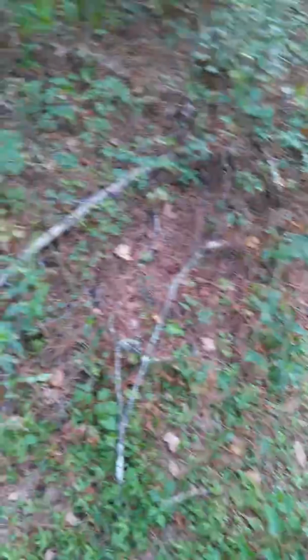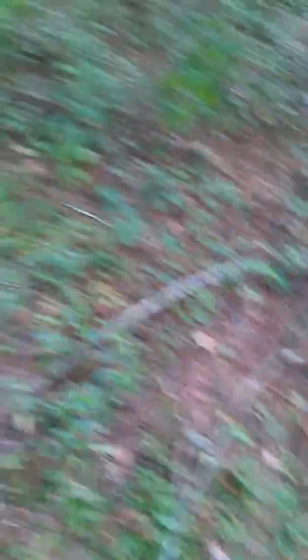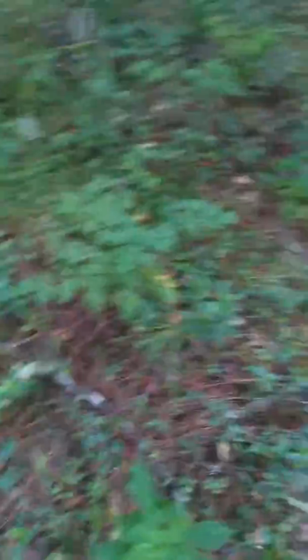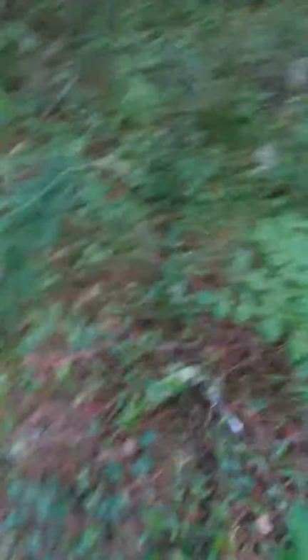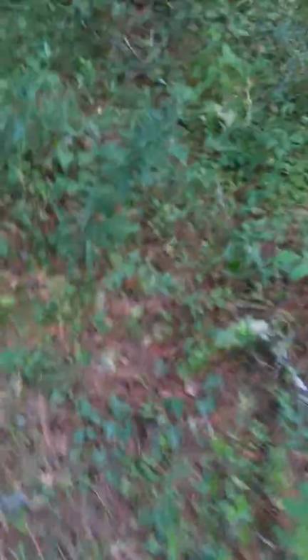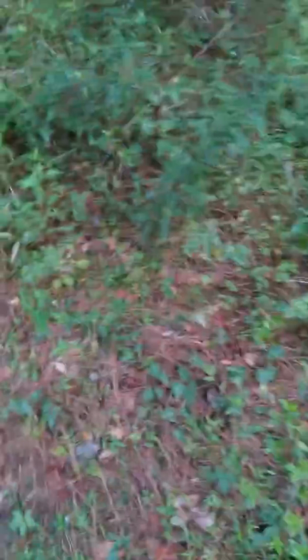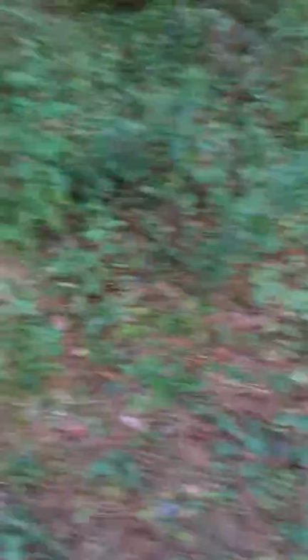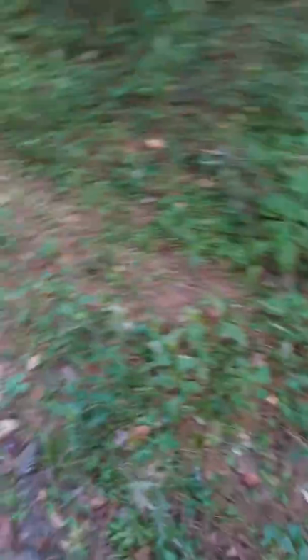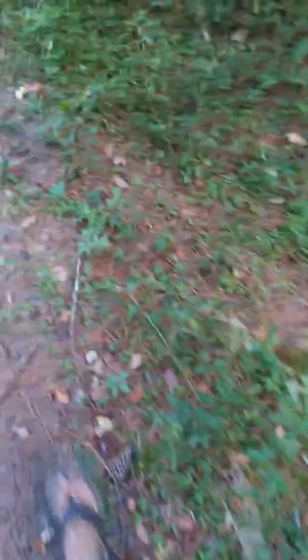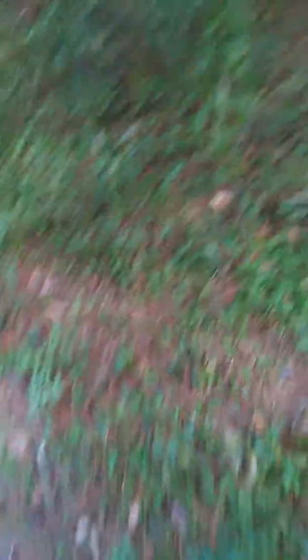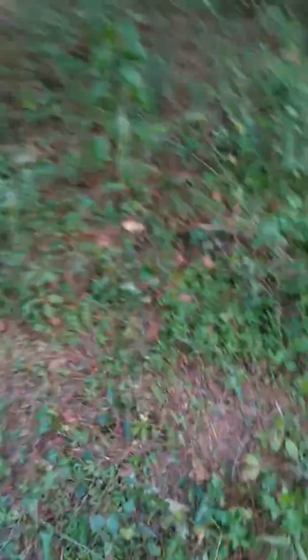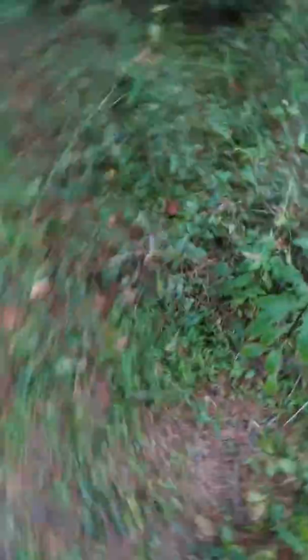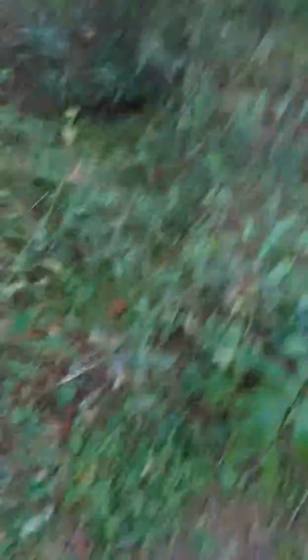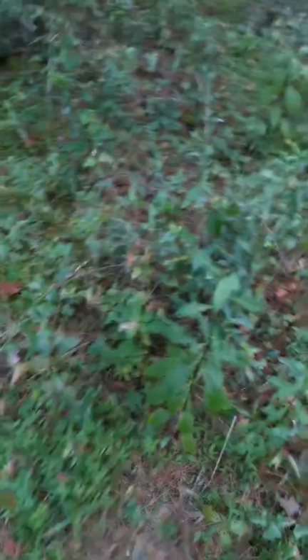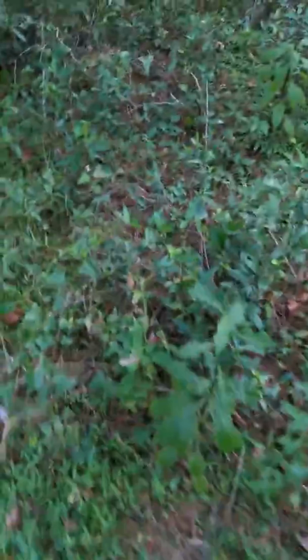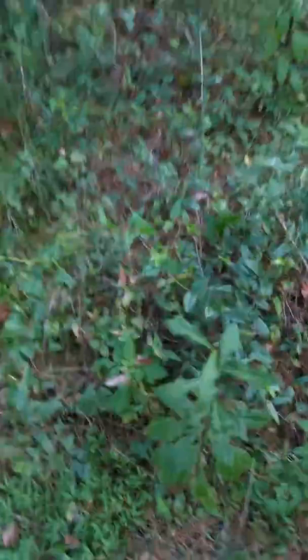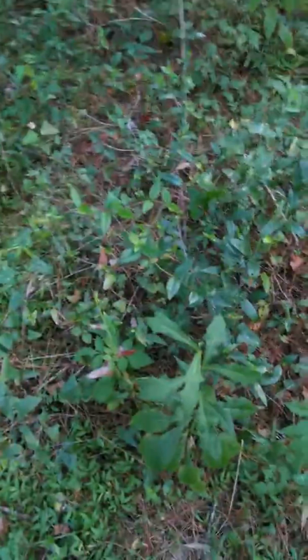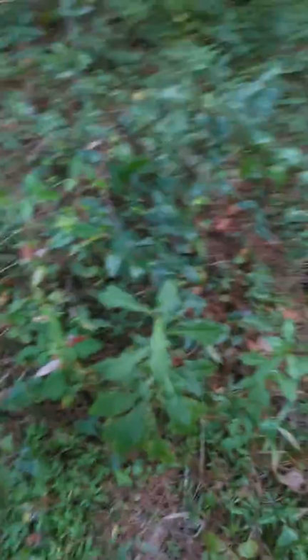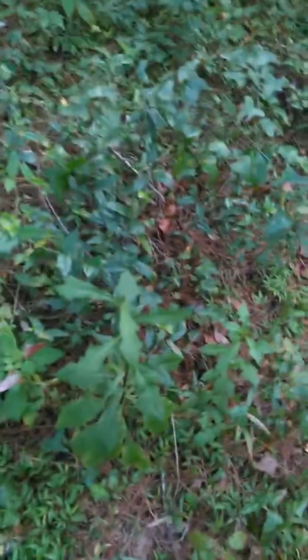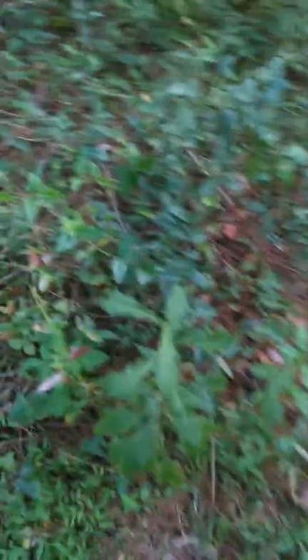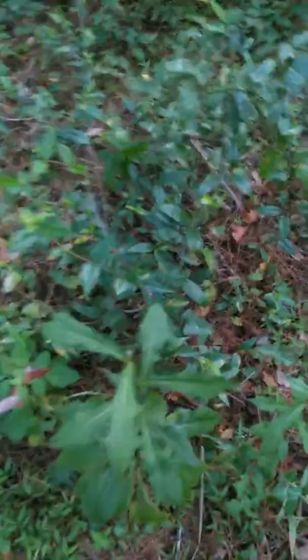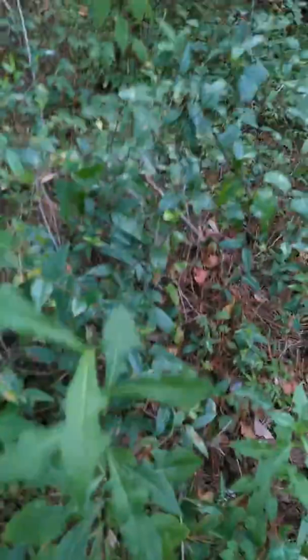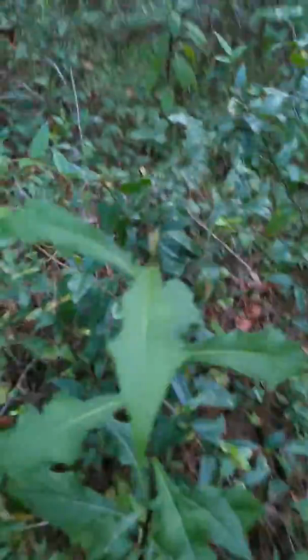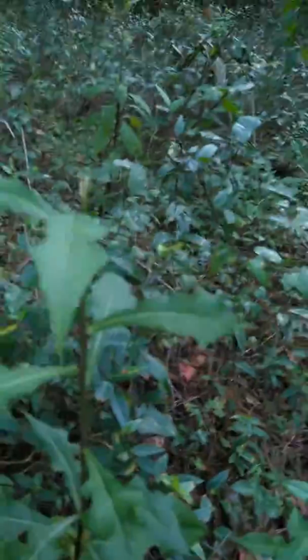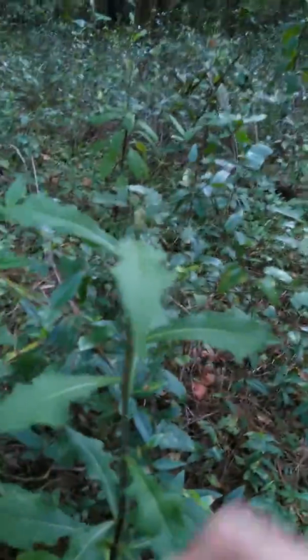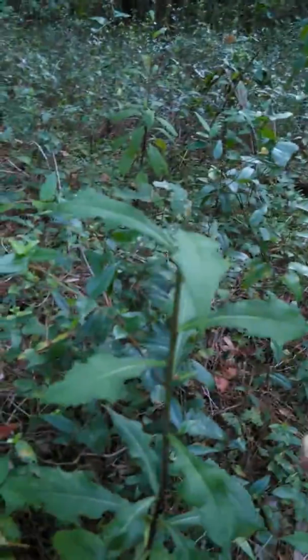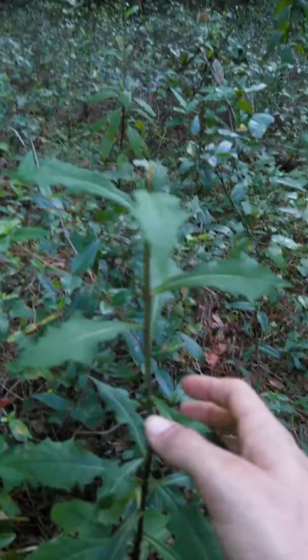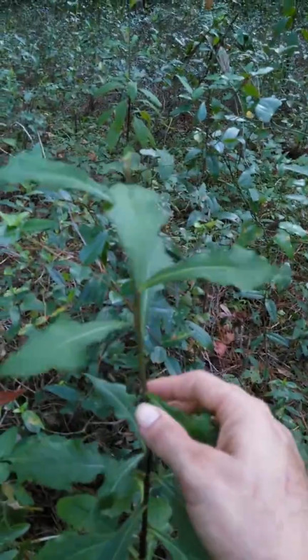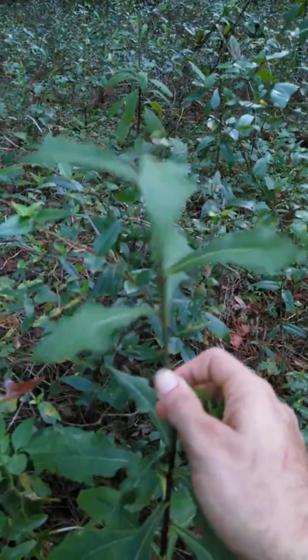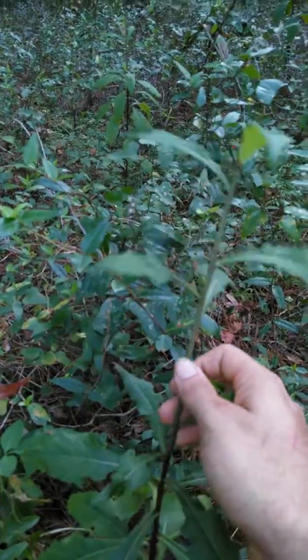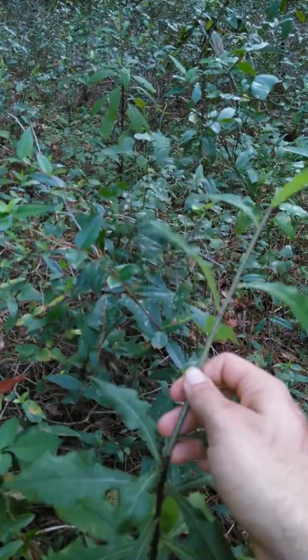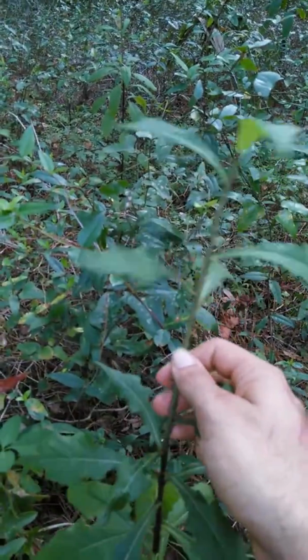Hey guys, back with another video on the wild edible plants. It's on the same trail. I'm sorry if they're not the best, but it is what it is. Here's some, here's another one. This one is wild lettuce.